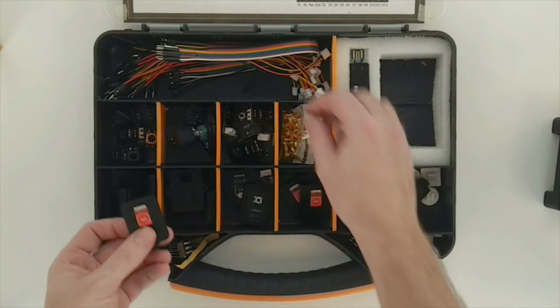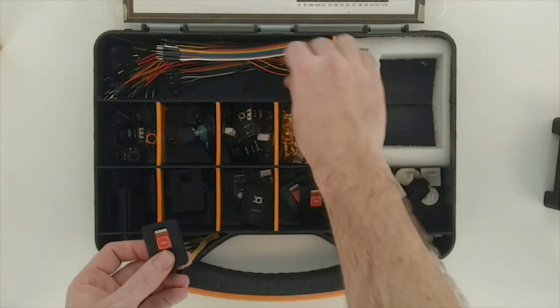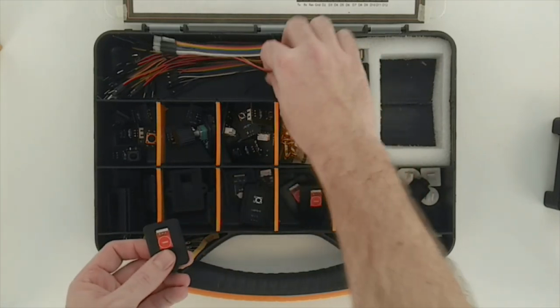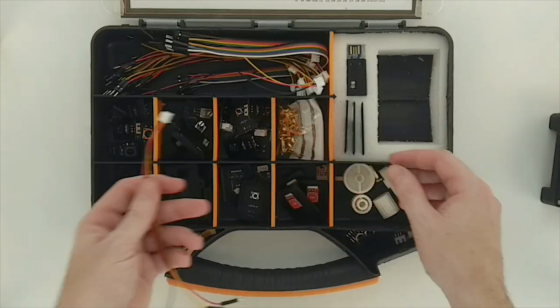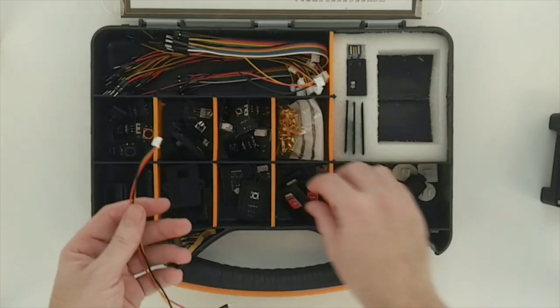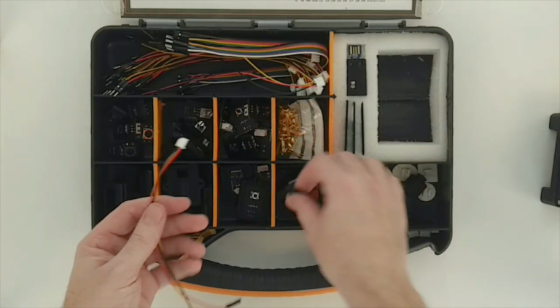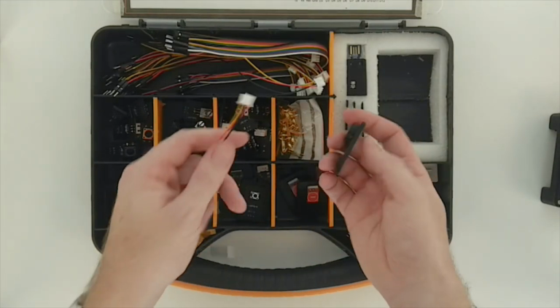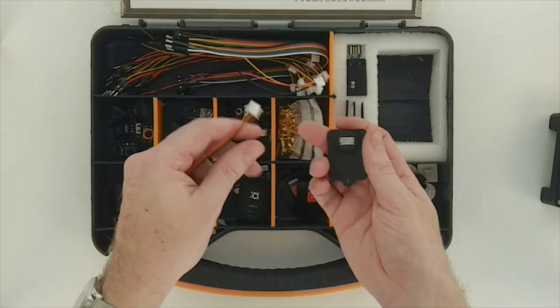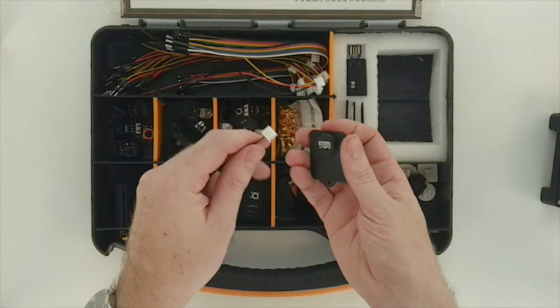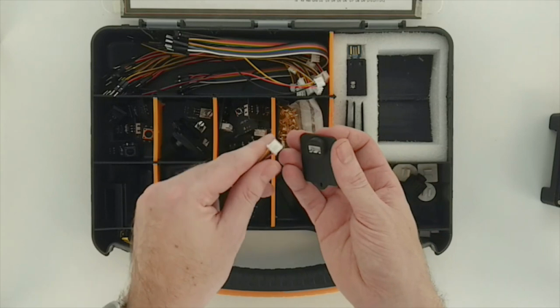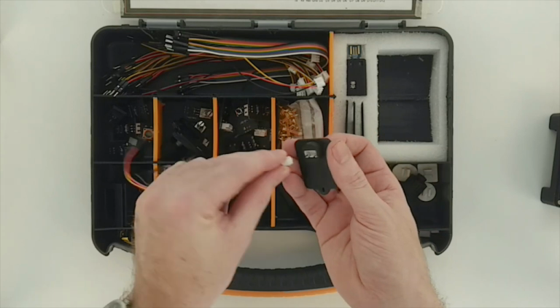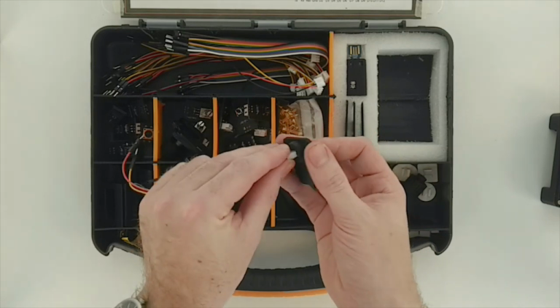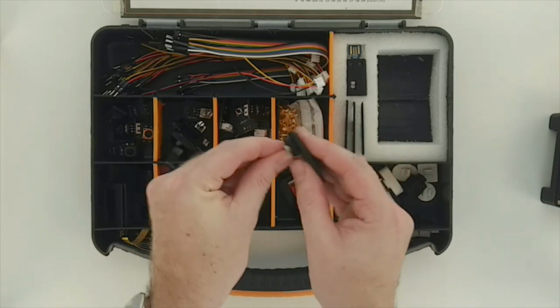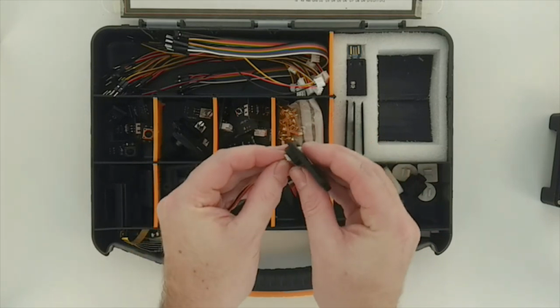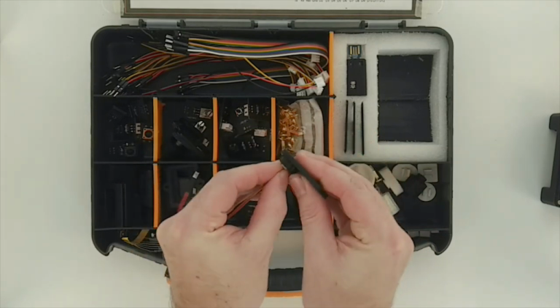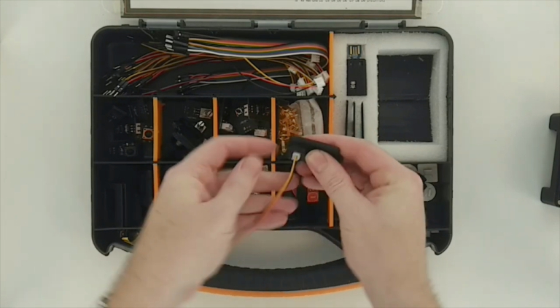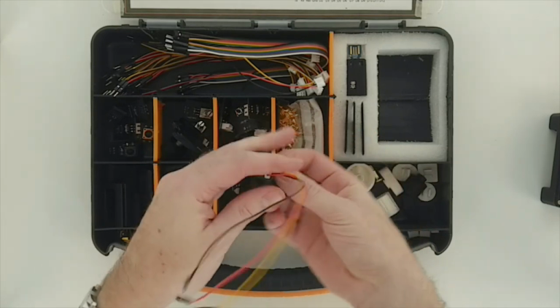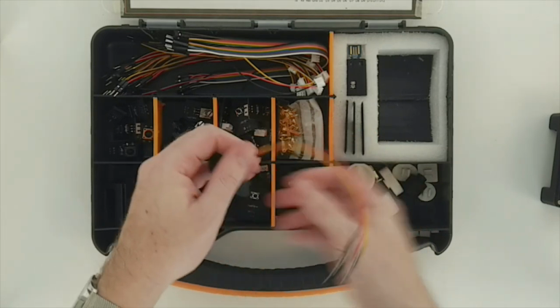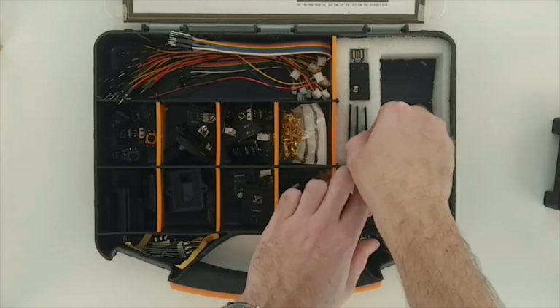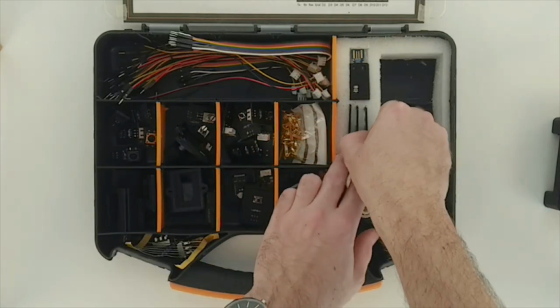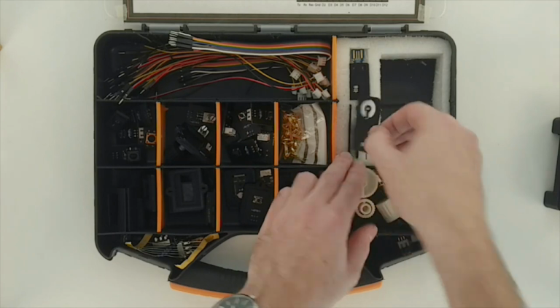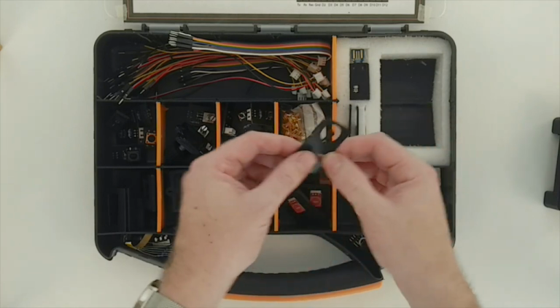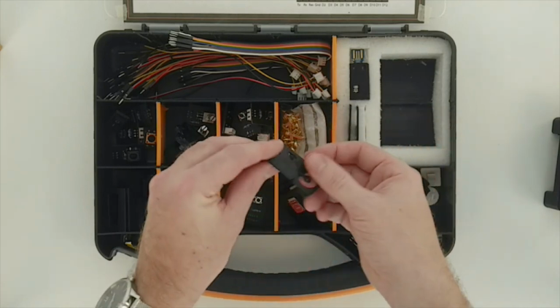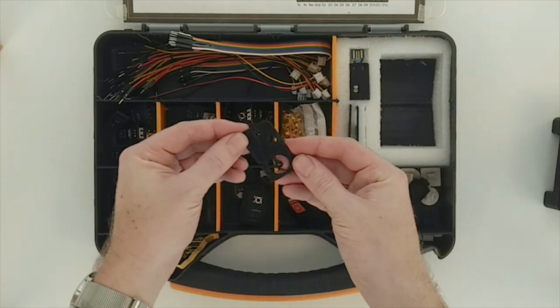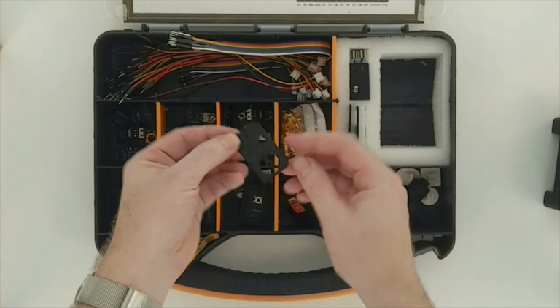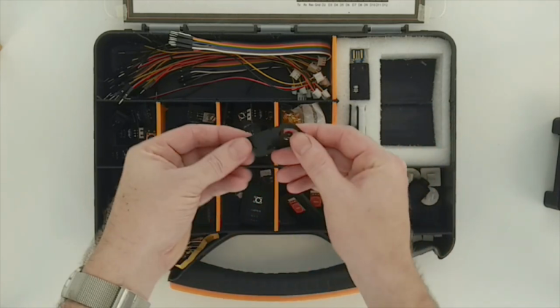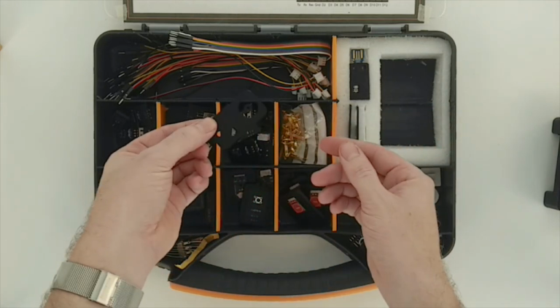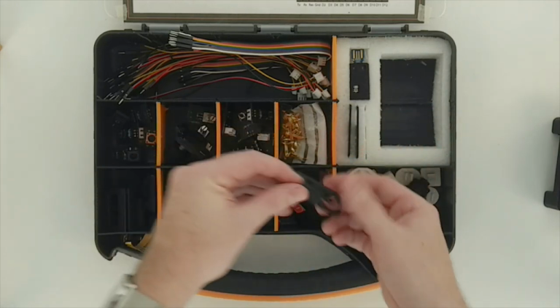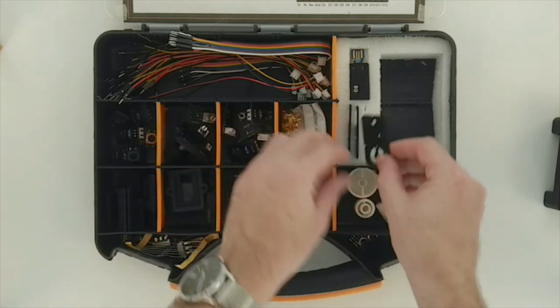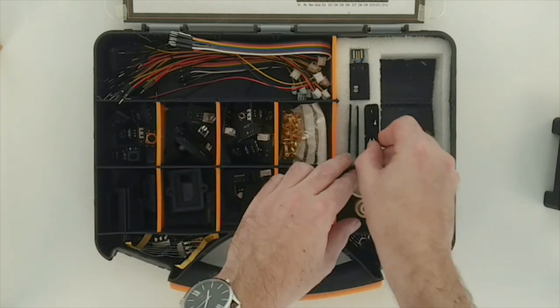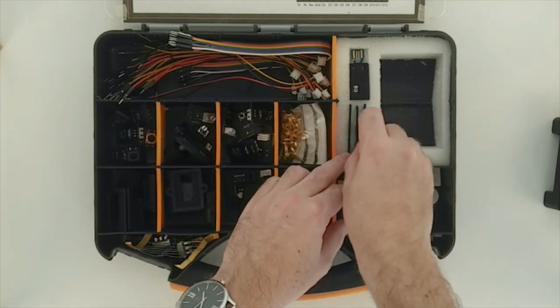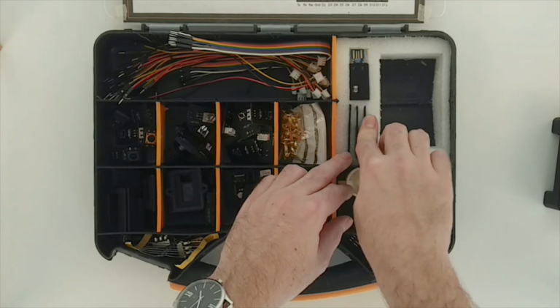The elements are mounted in casings and have universal connectors, so that the elements can be easily connected to the black box. We provide stencils so you can make sure the buttons are on the right spot every time.